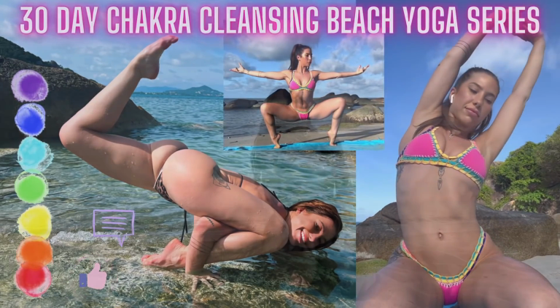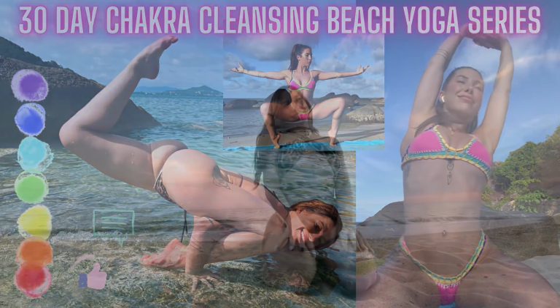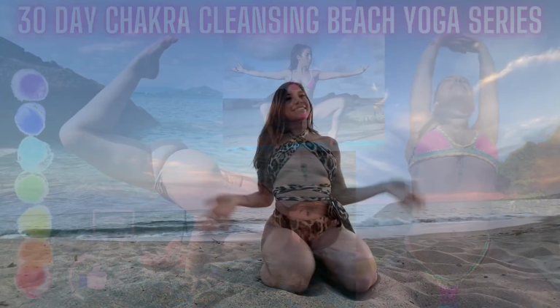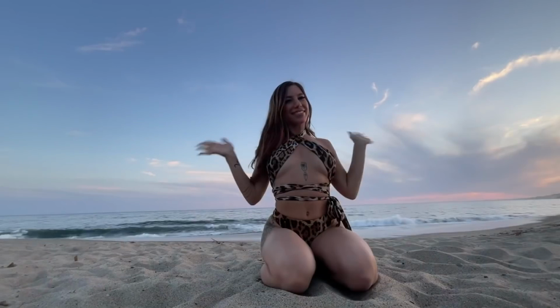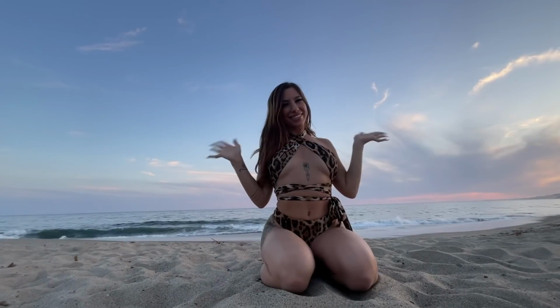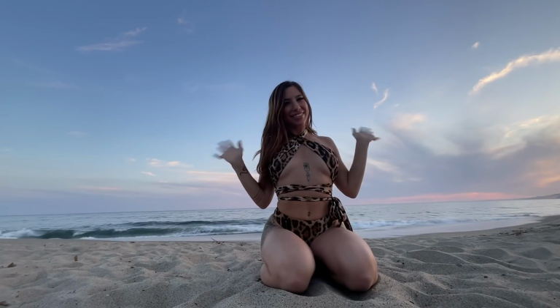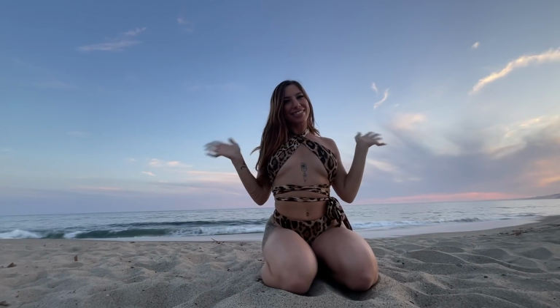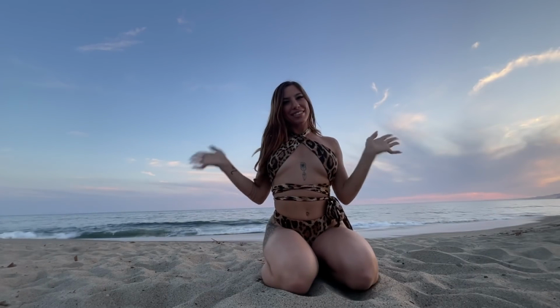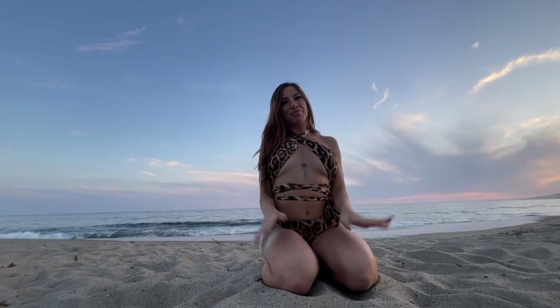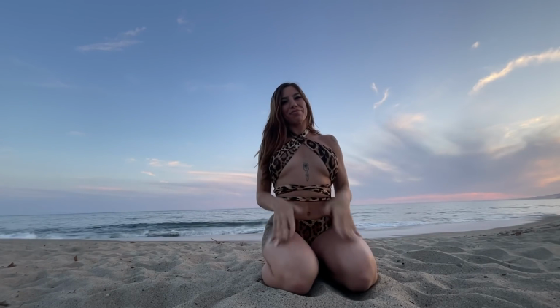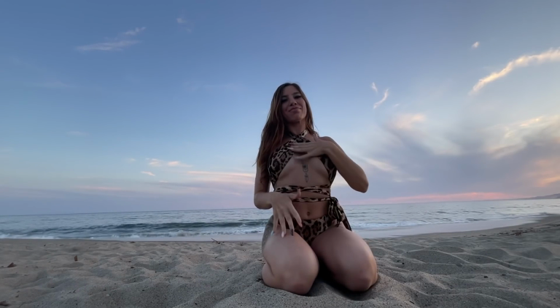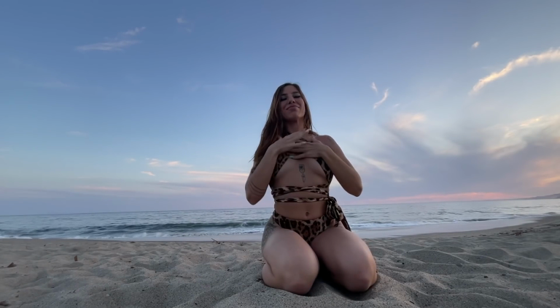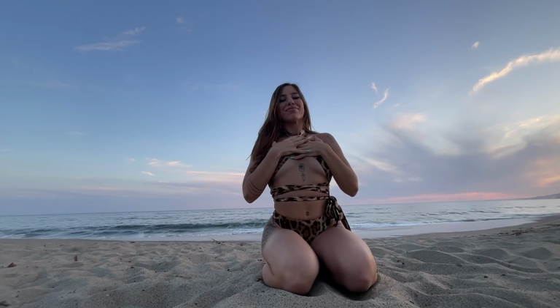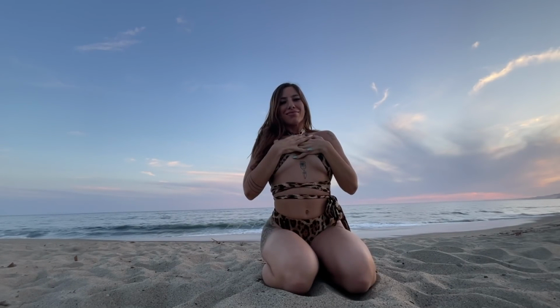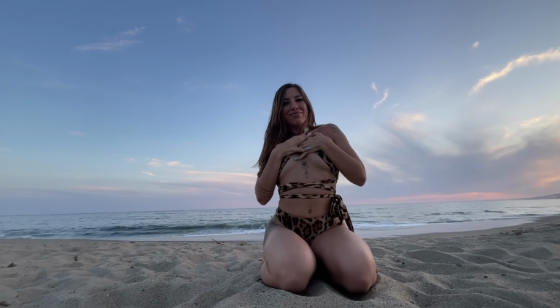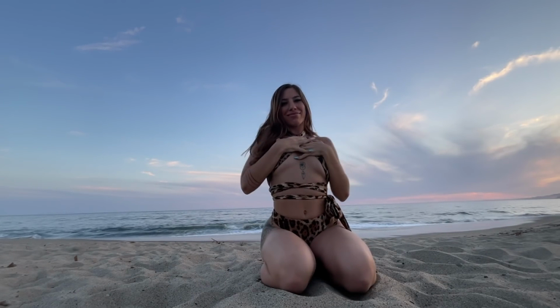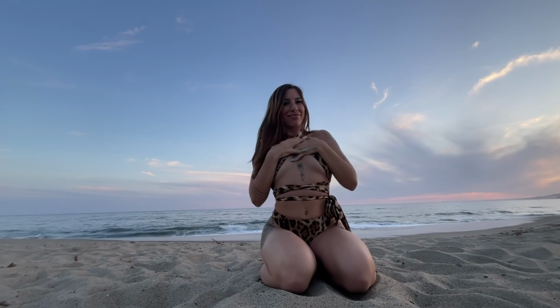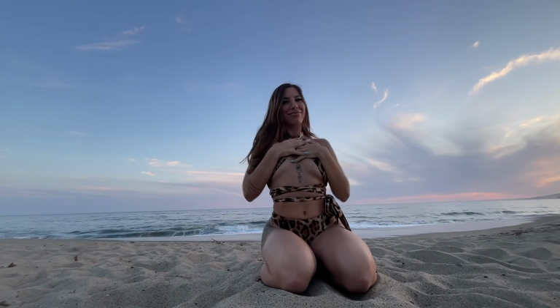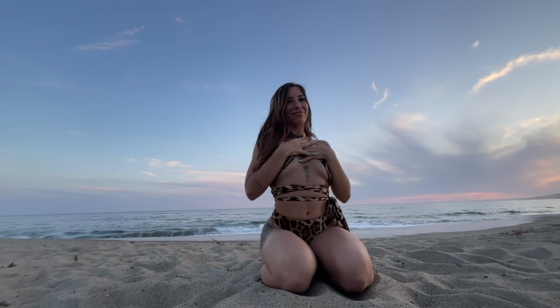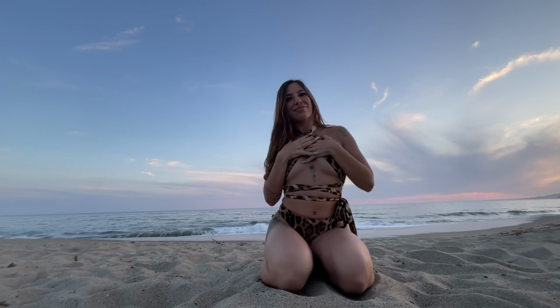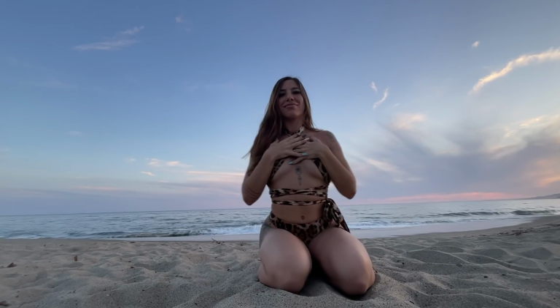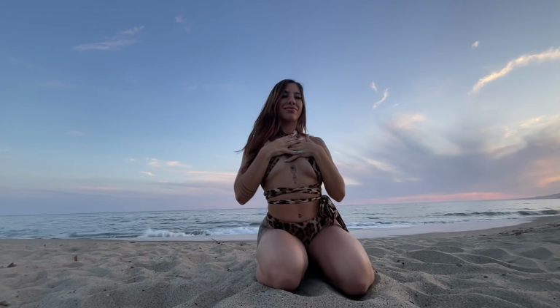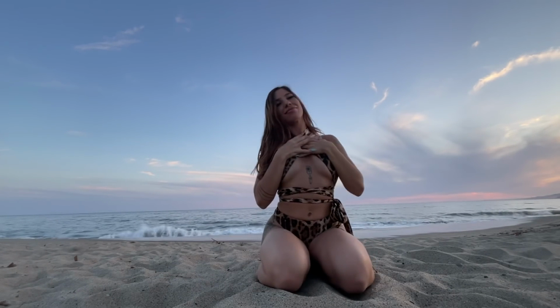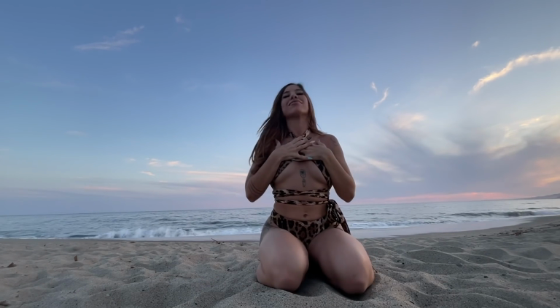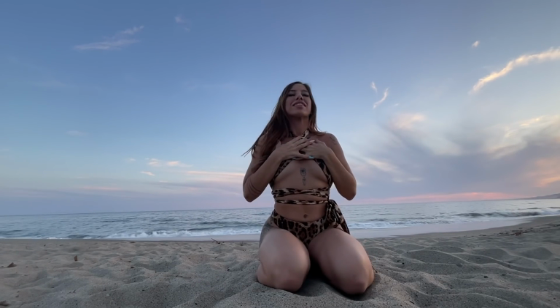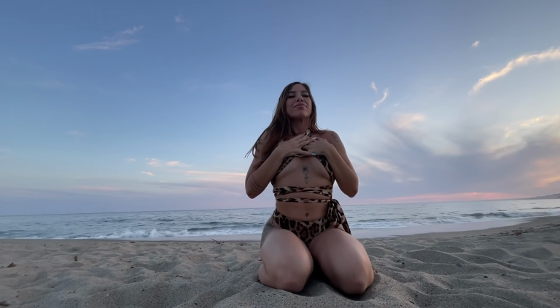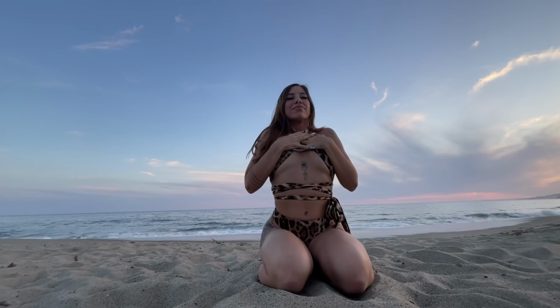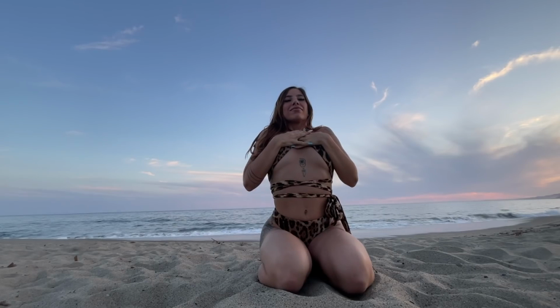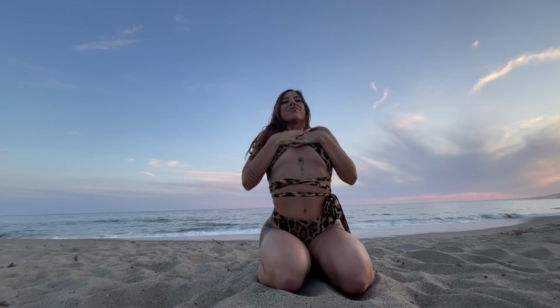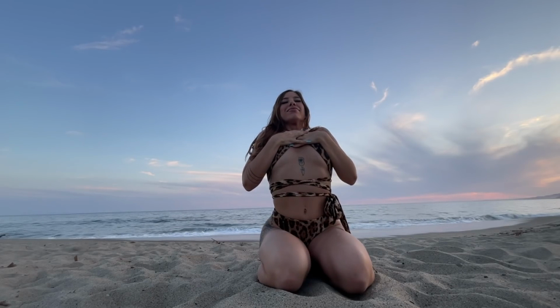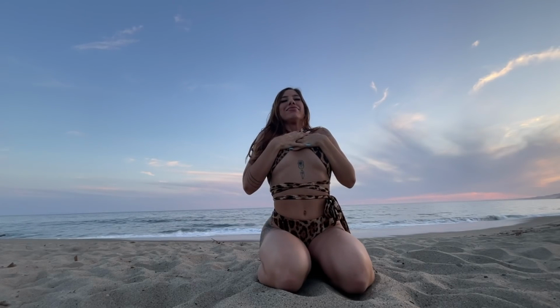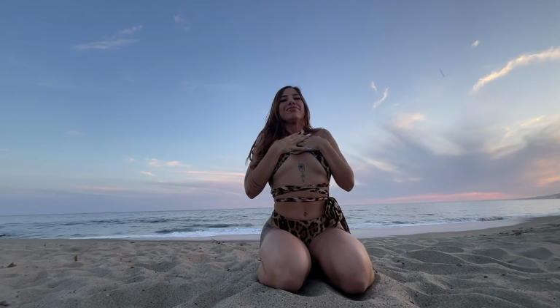Hi everyone, it's Mel. Welcome back to my 30-day beach yoga challenge focused on the chakras. We are on our heart chakra today.